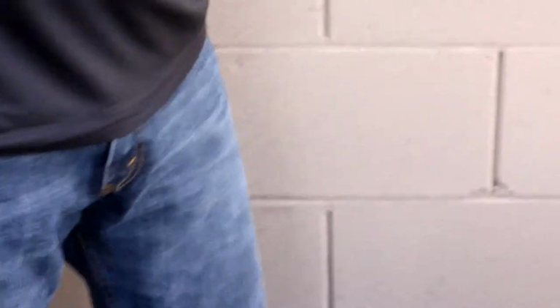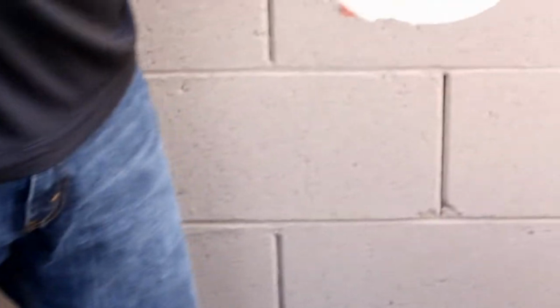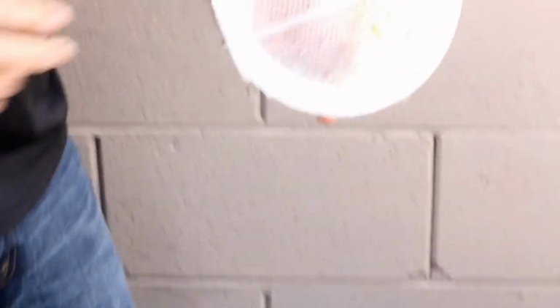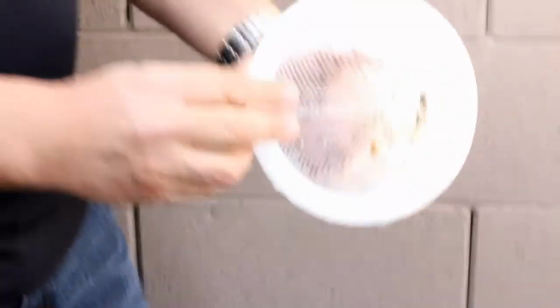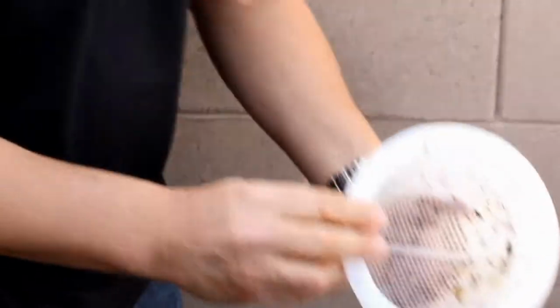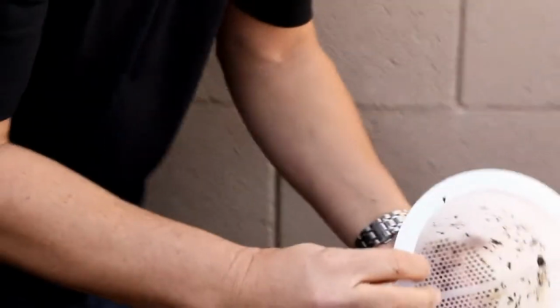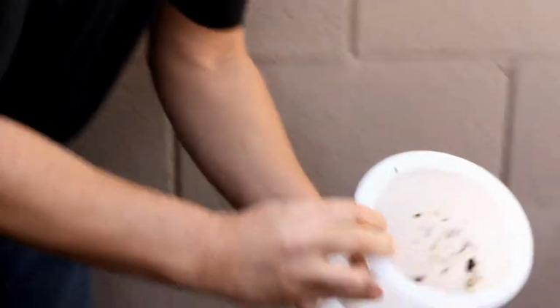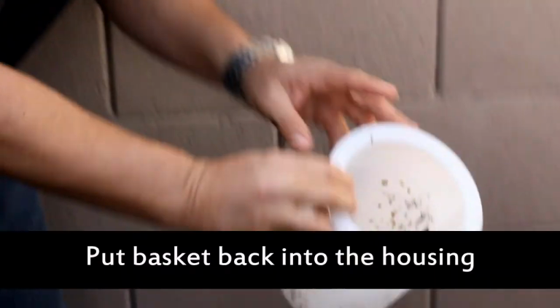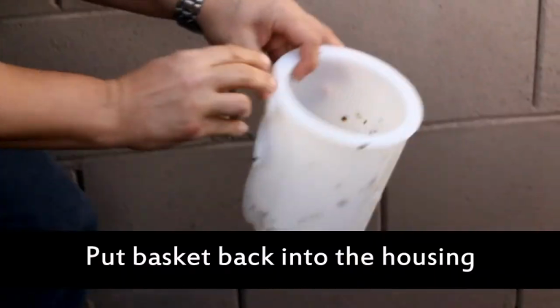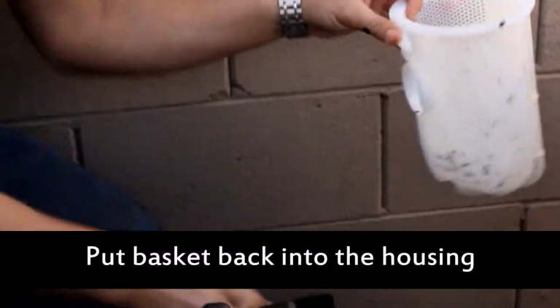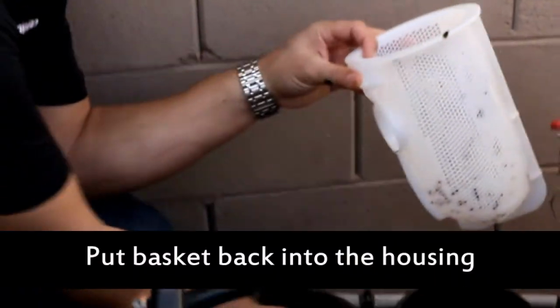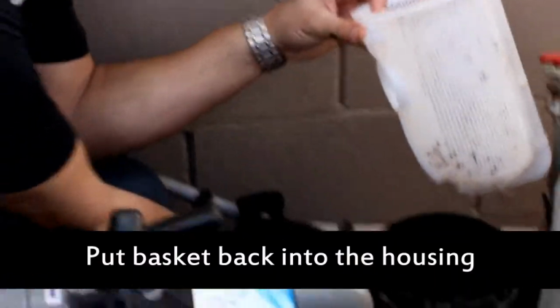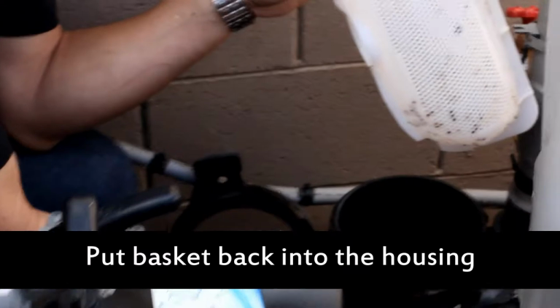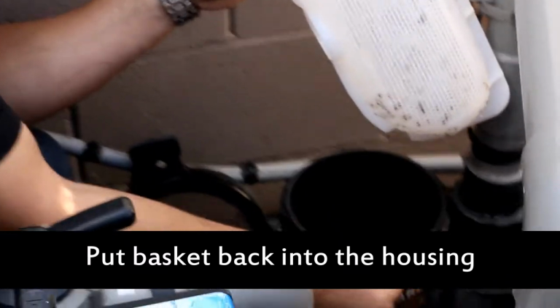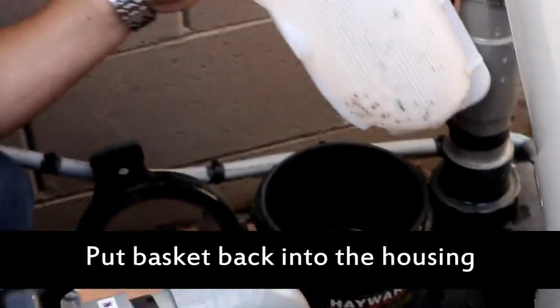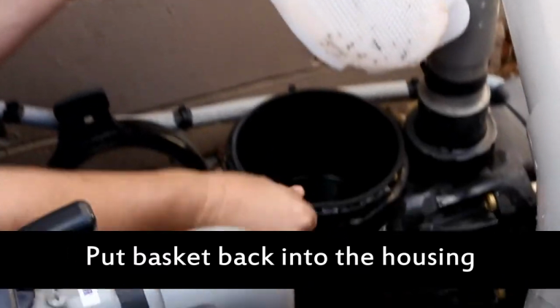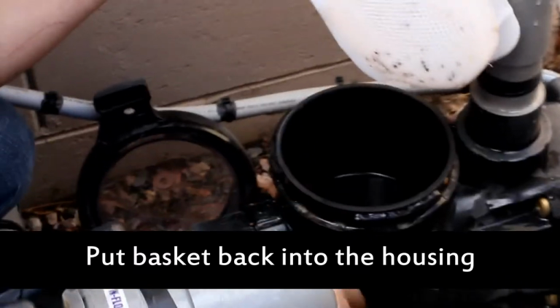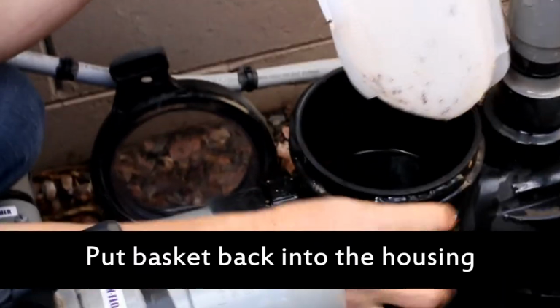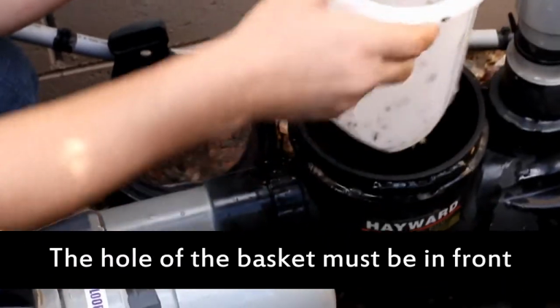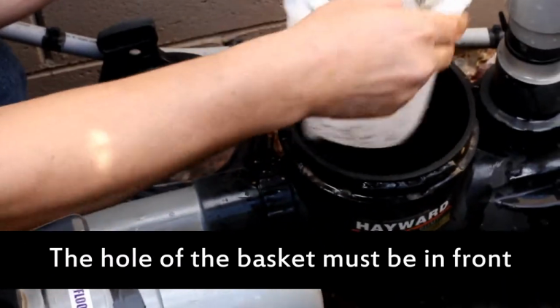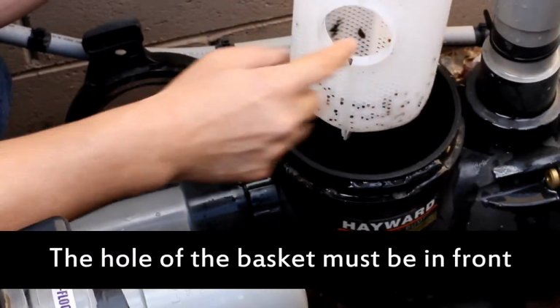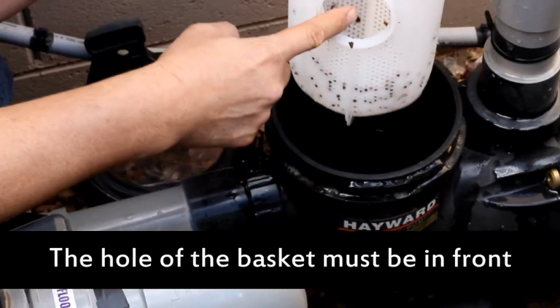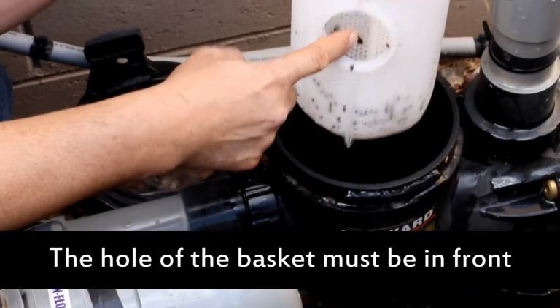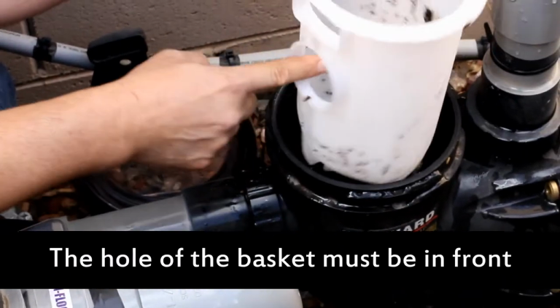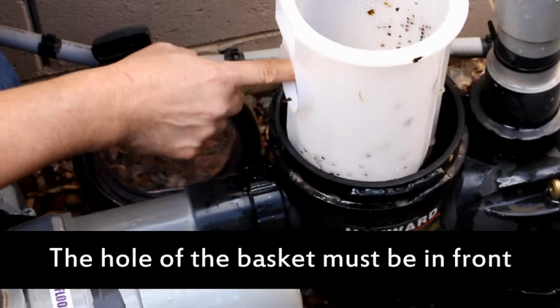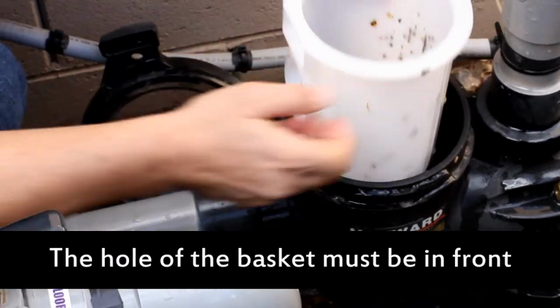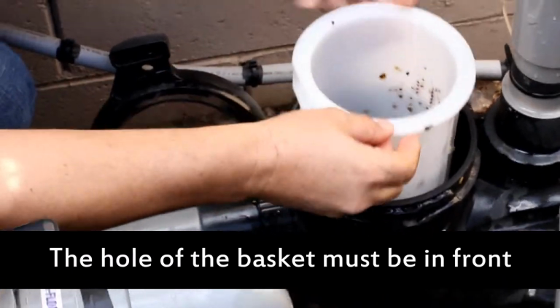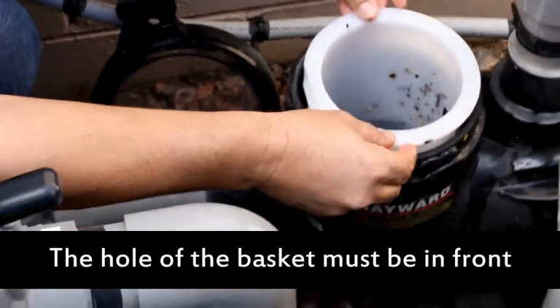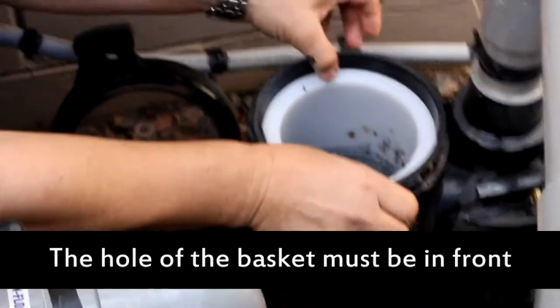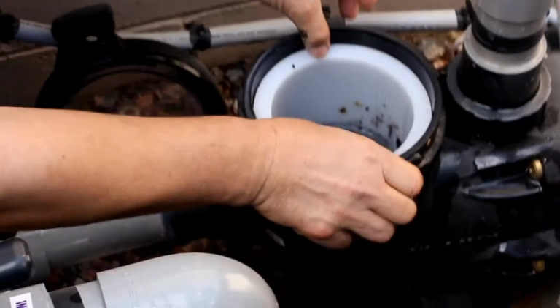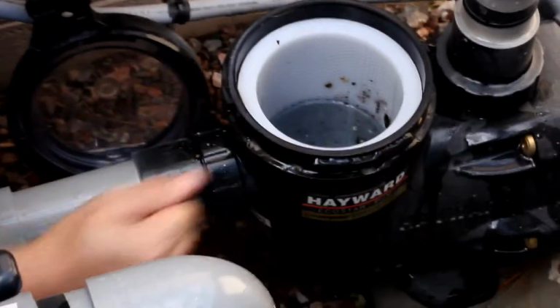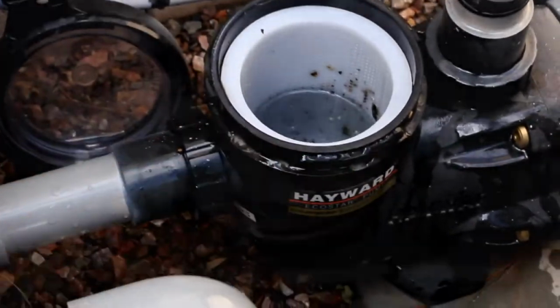After cleaning the basket out, we want to put the basket back in the pump housing. Make sure there's no debris around the lid. The hole of the basket must be to the front — drop that down in there.